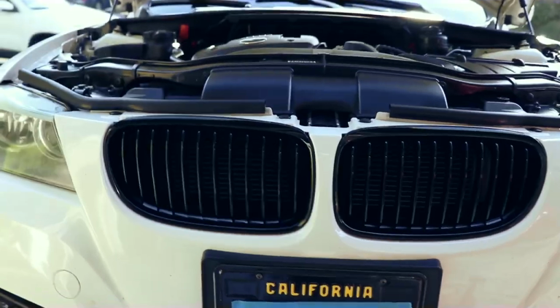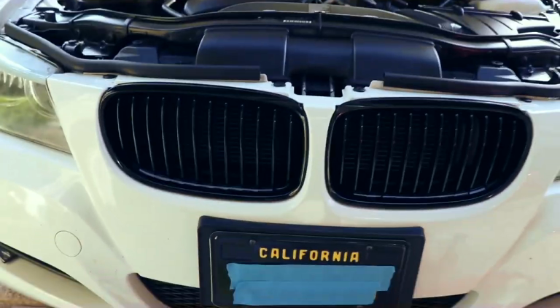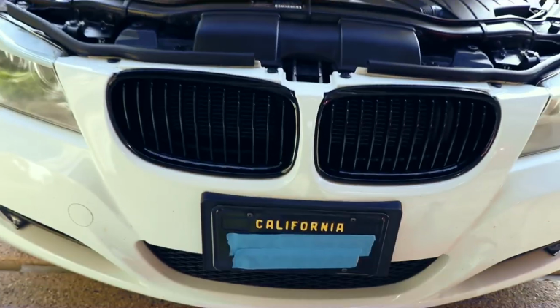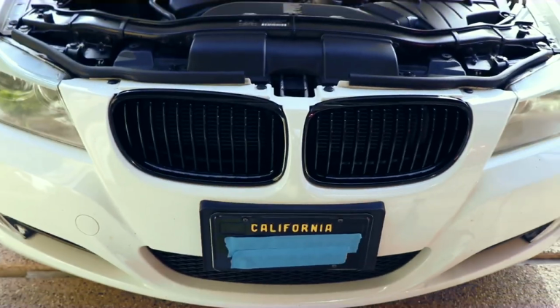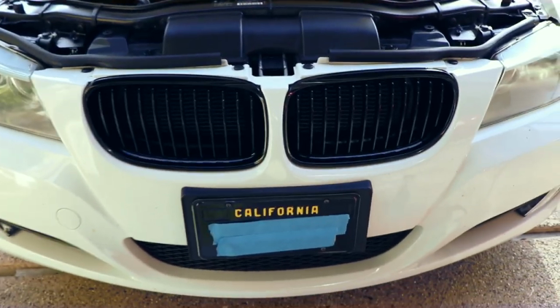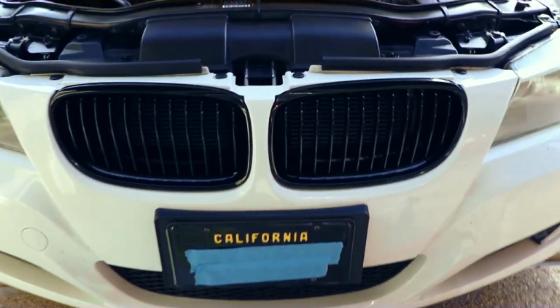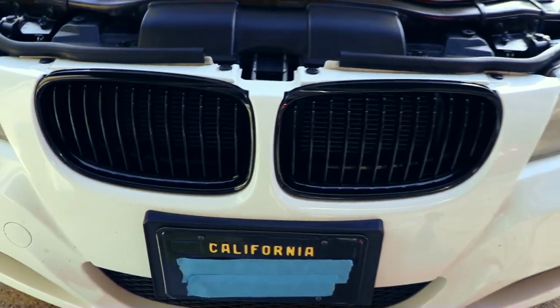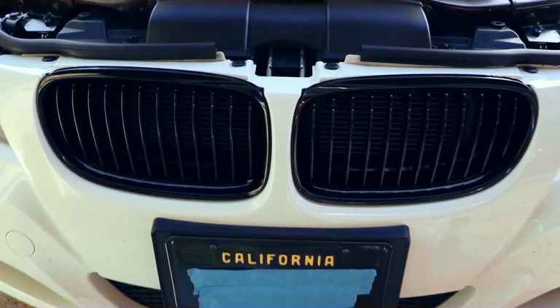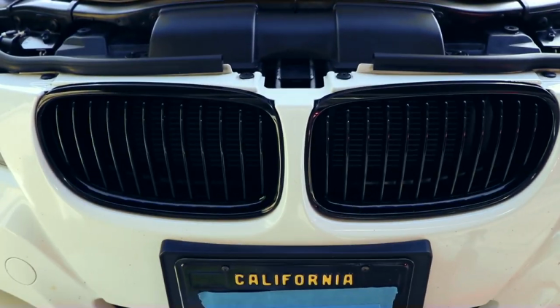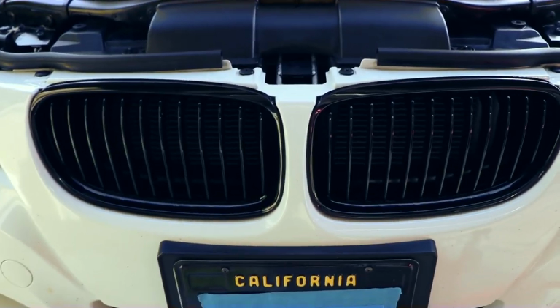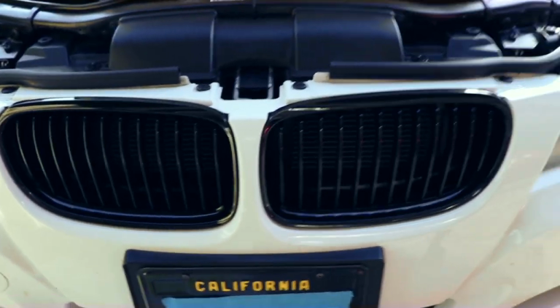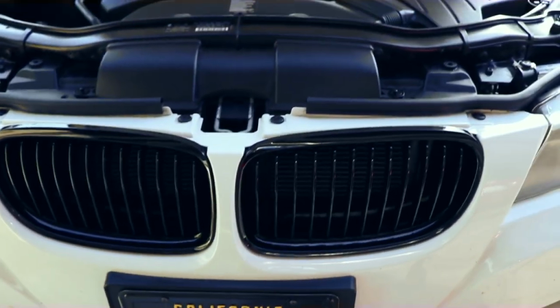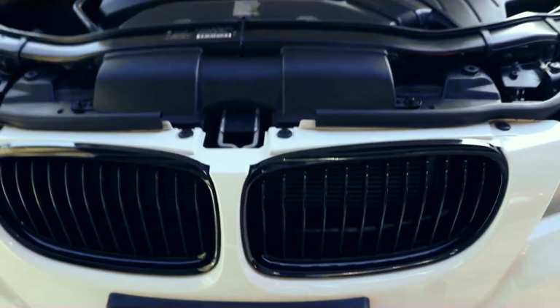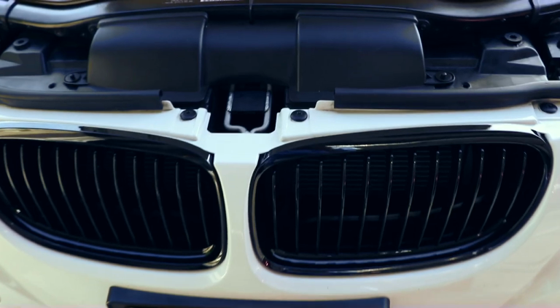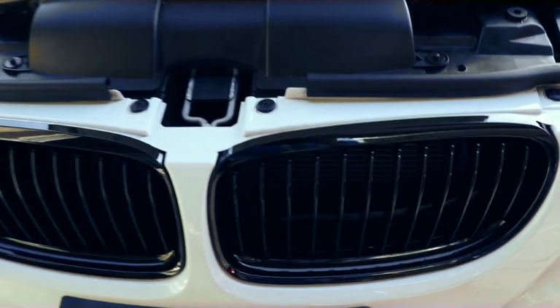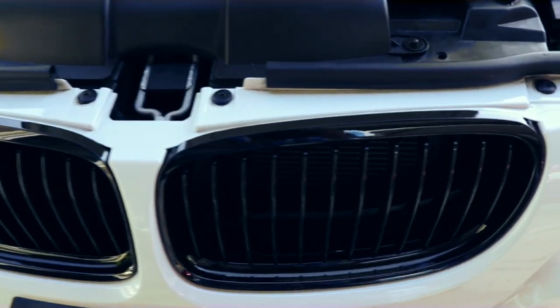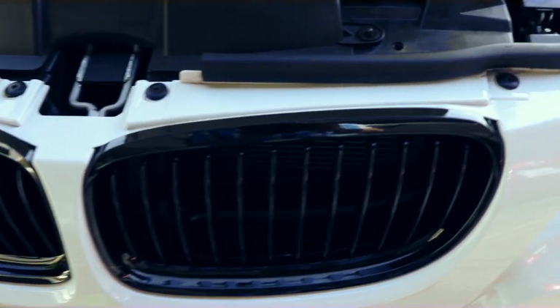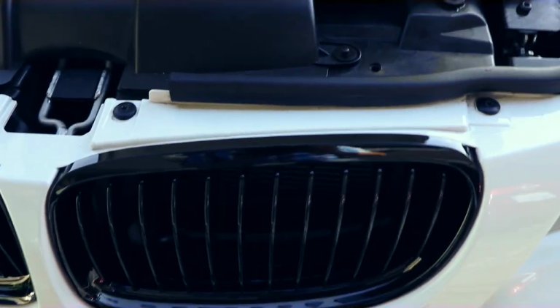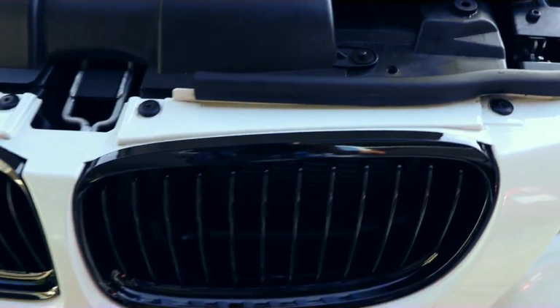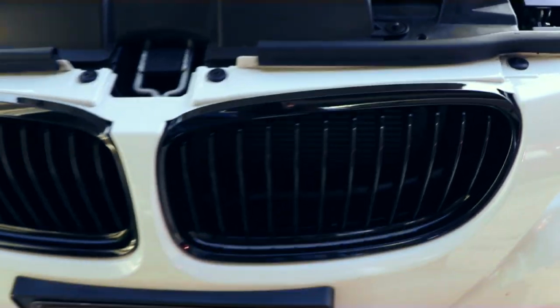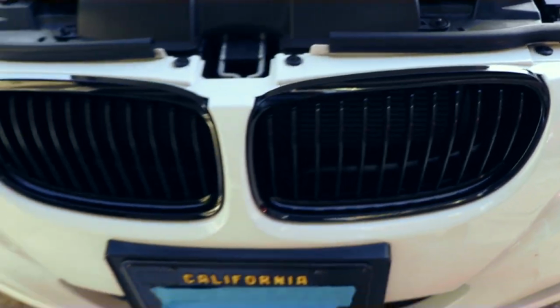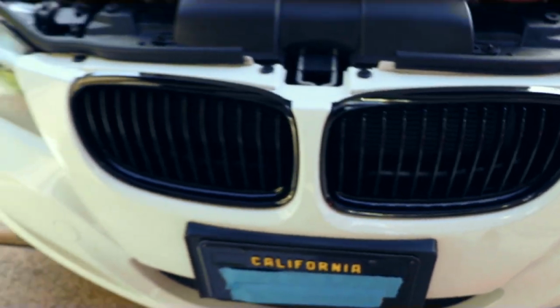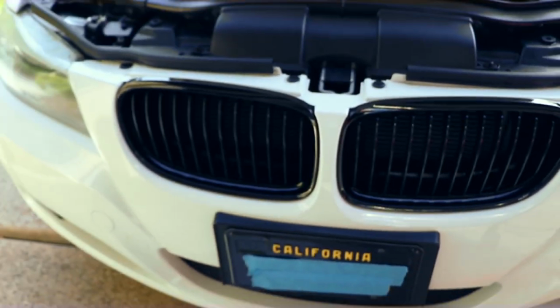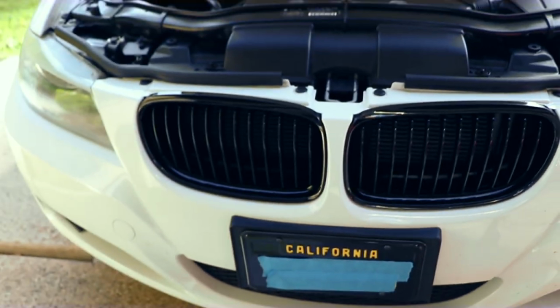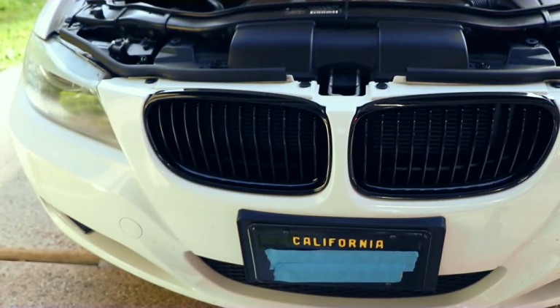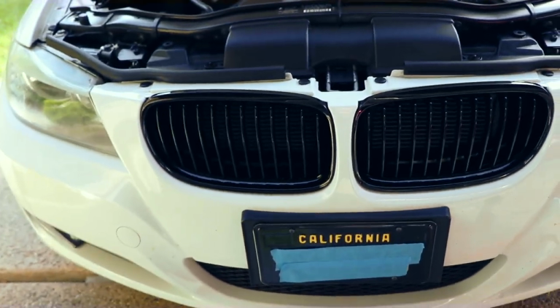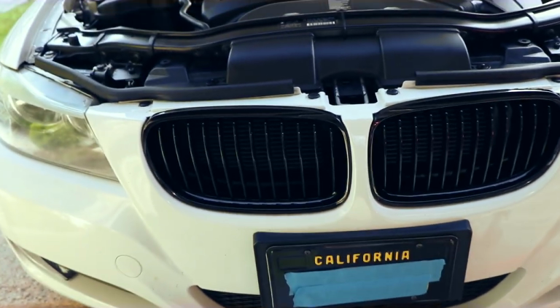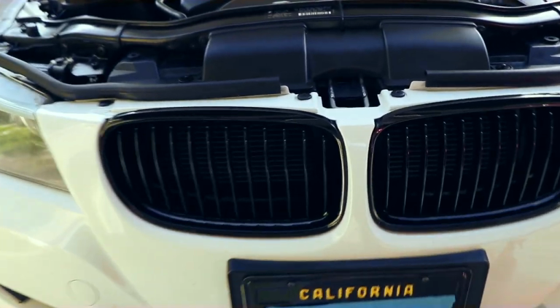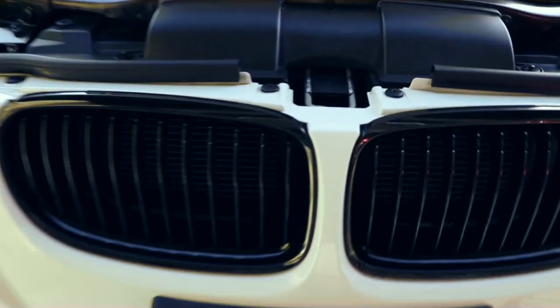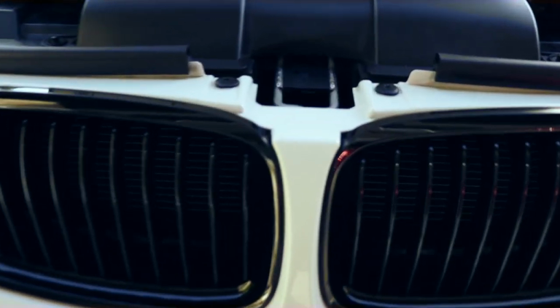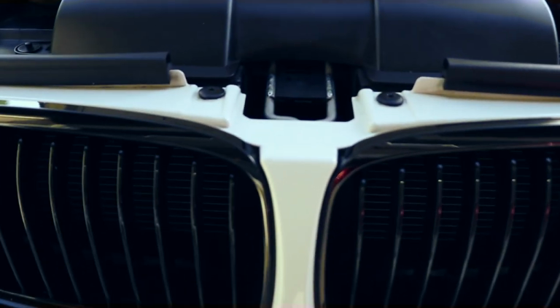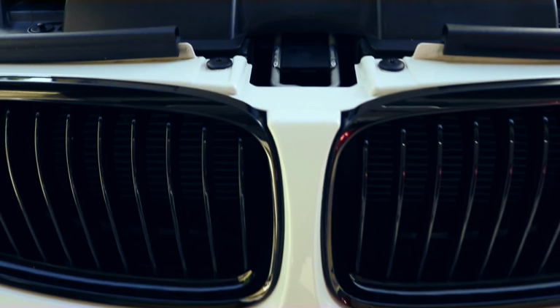This is how the new grill looks — as you can see it's very glossy and very shiny. I really like it. The fit and finish is good, which is excellent.